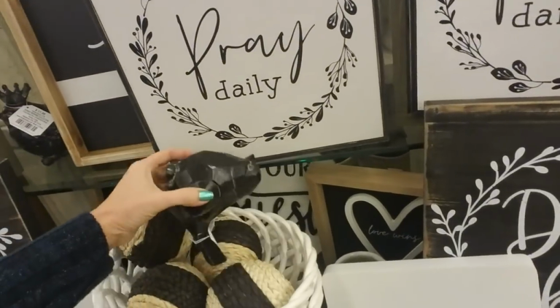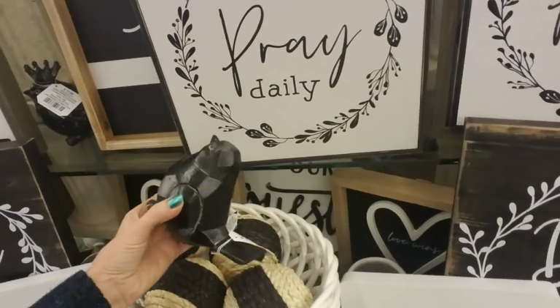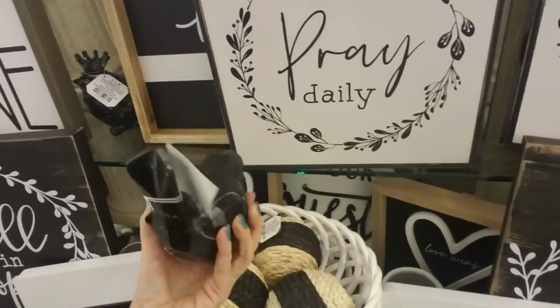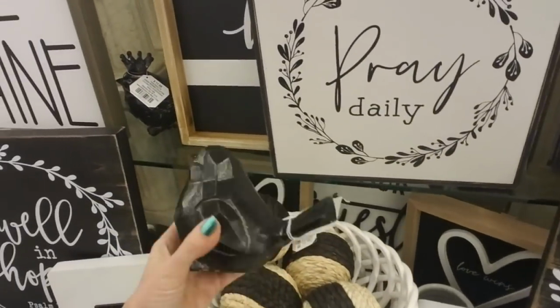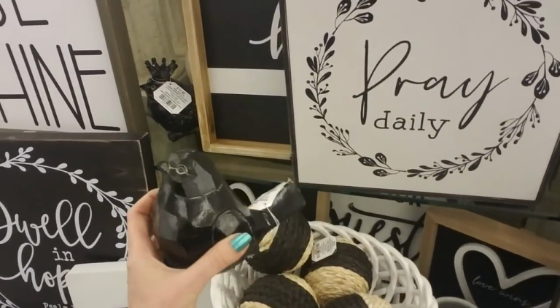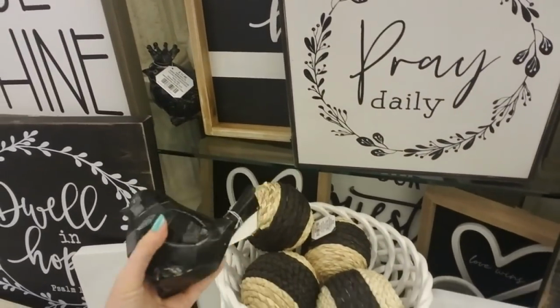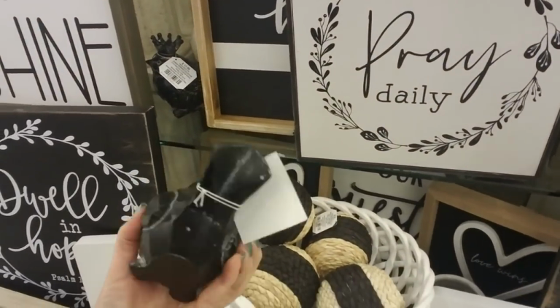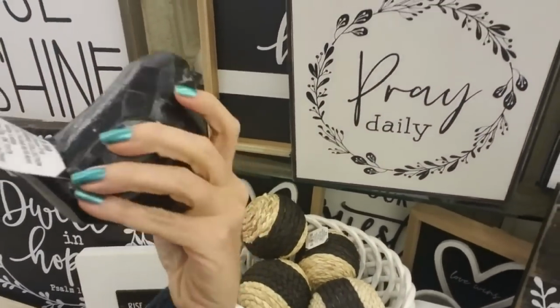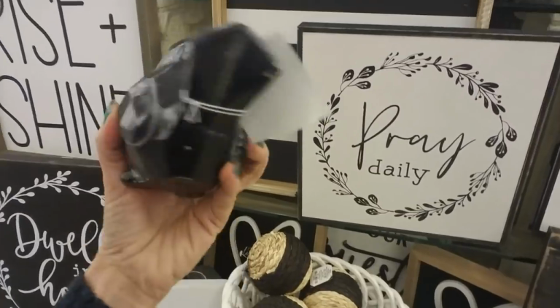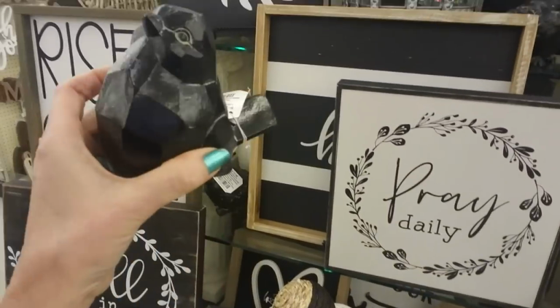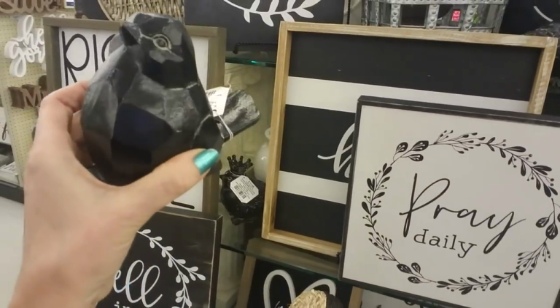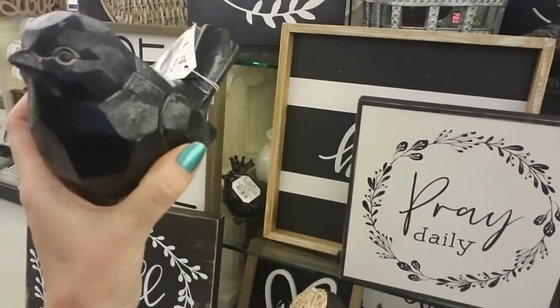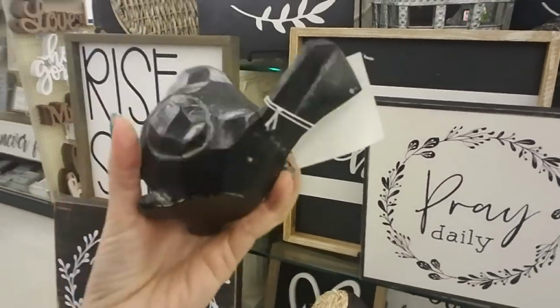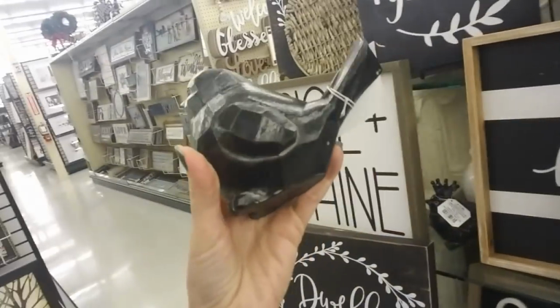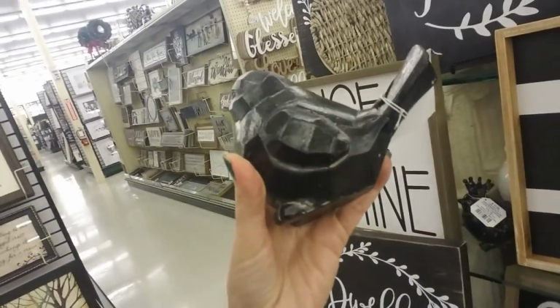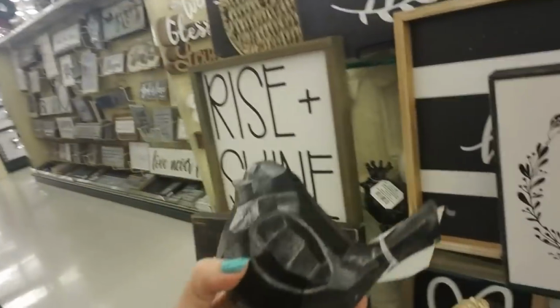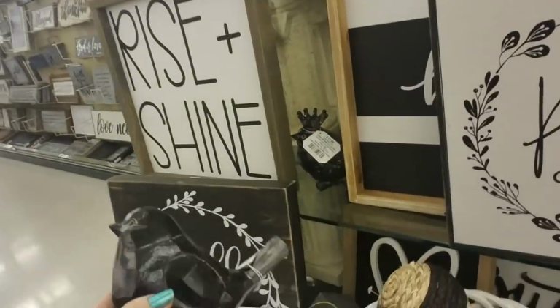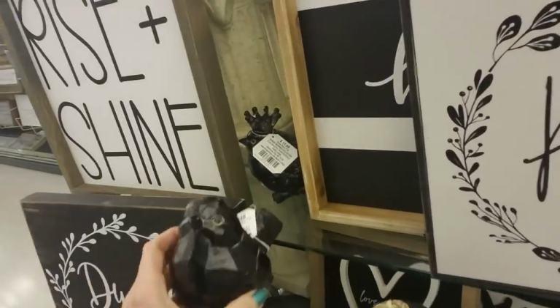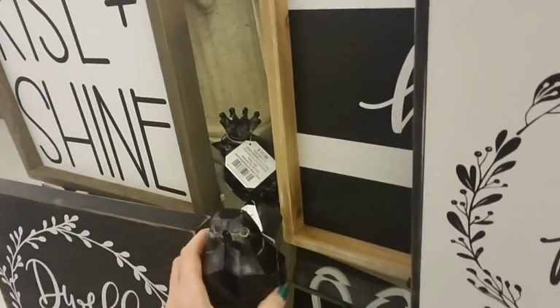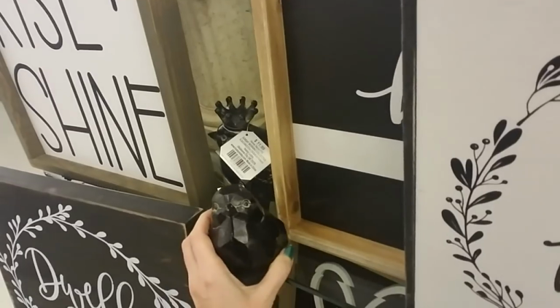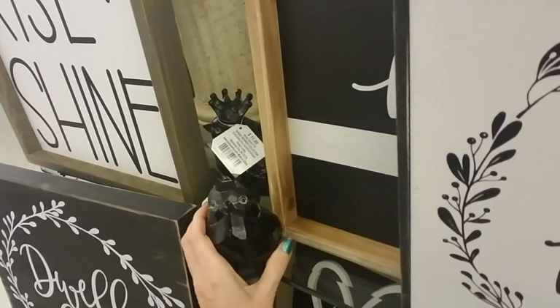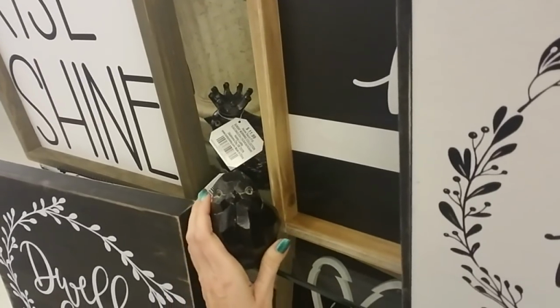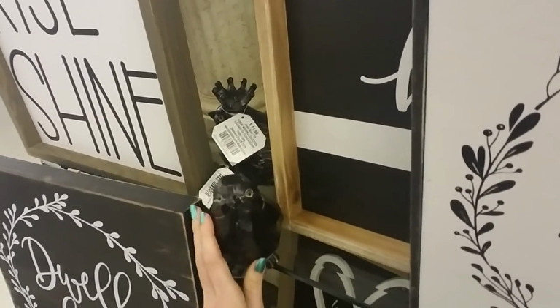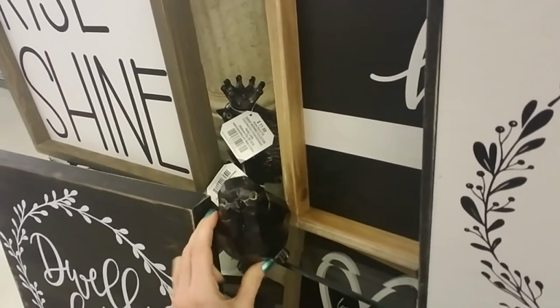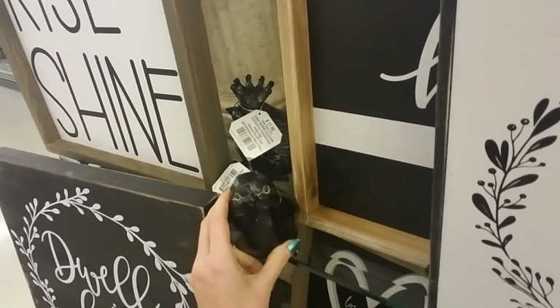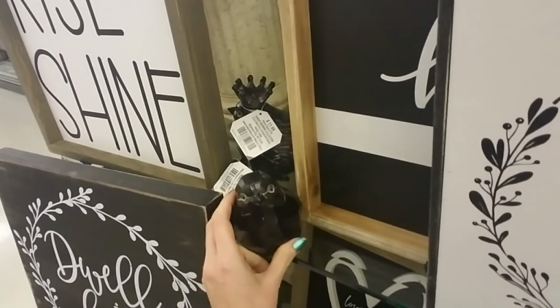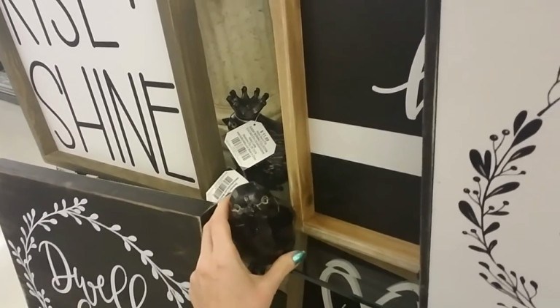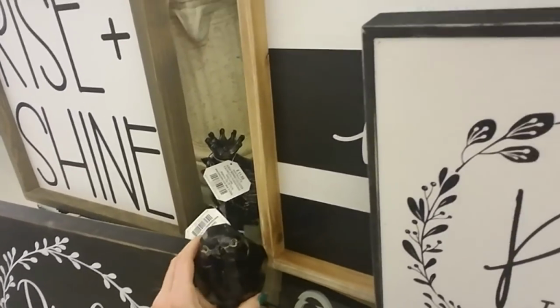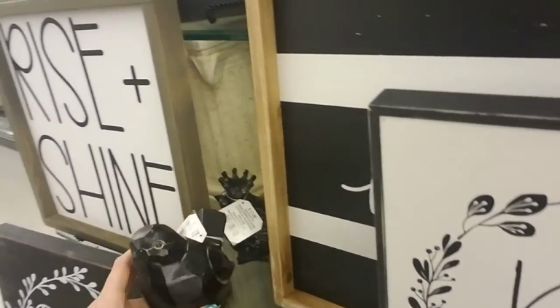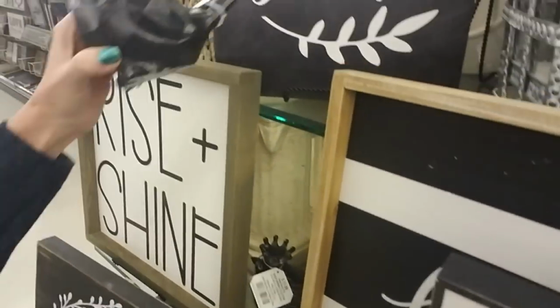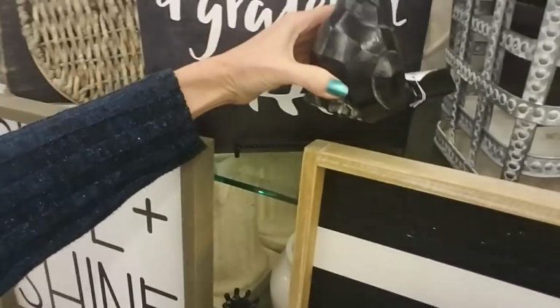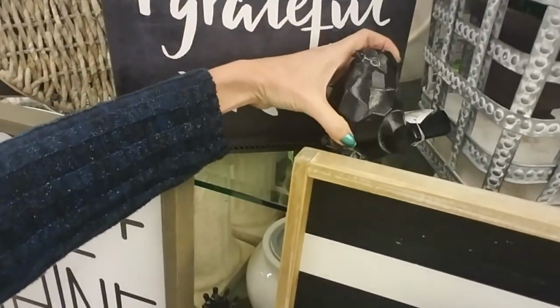There's a bird stuck in here — I don't think that belongs there but it's kind of cute. A little multi-faceted bird. There's one with a crown — get in there, I don't think he wants to sit there. We'll put him up there.